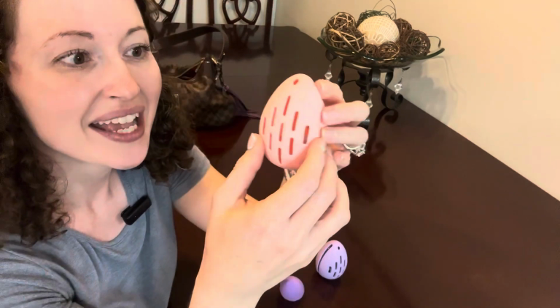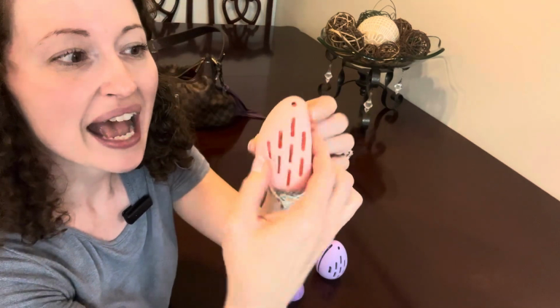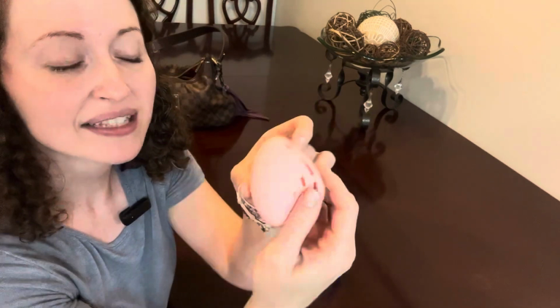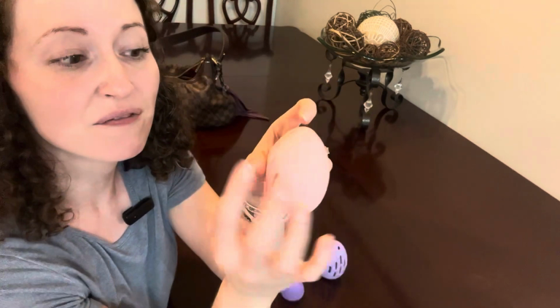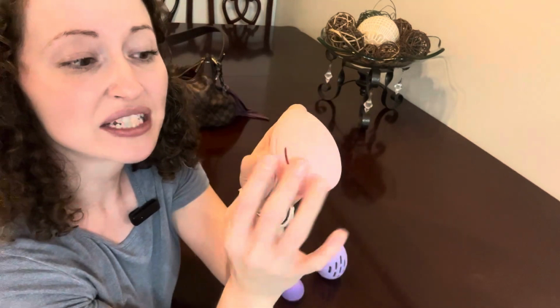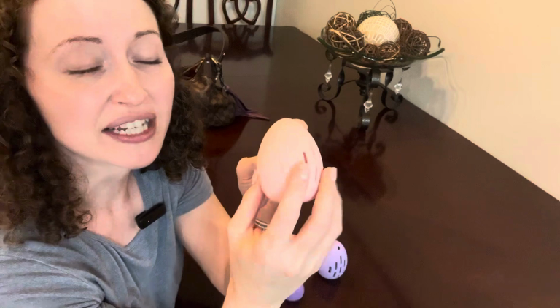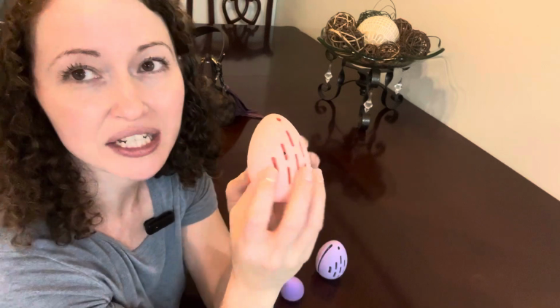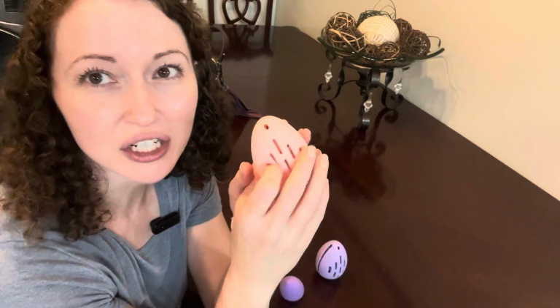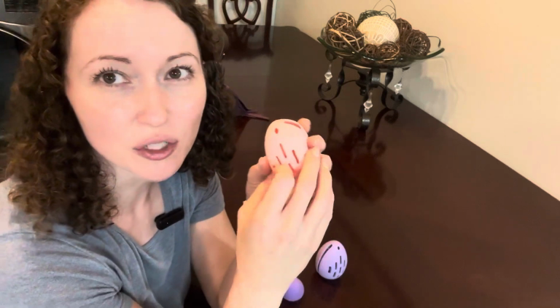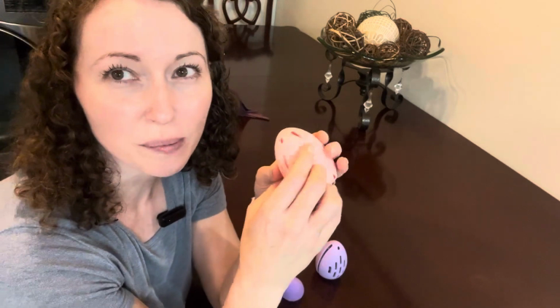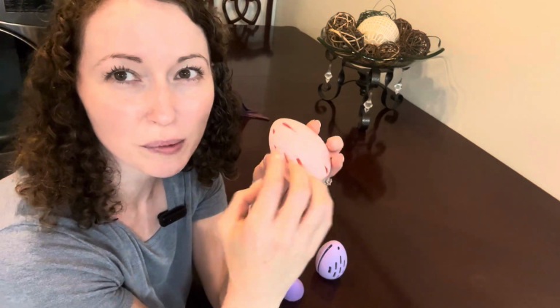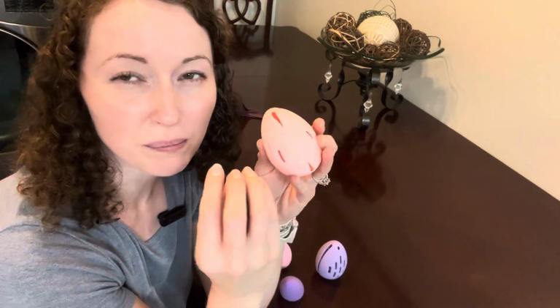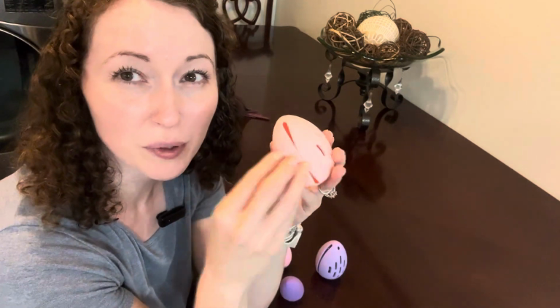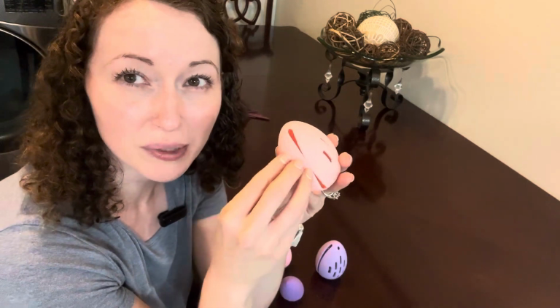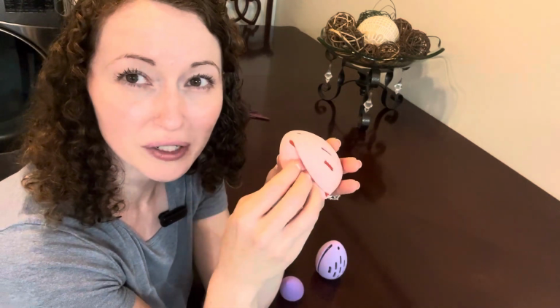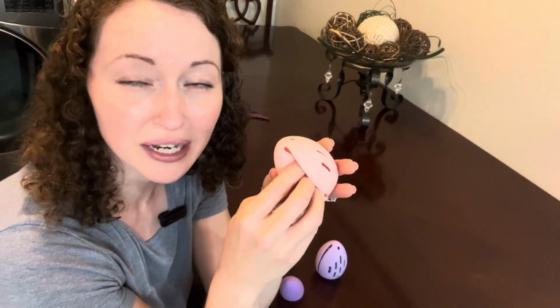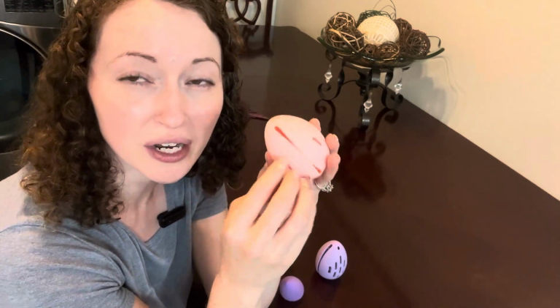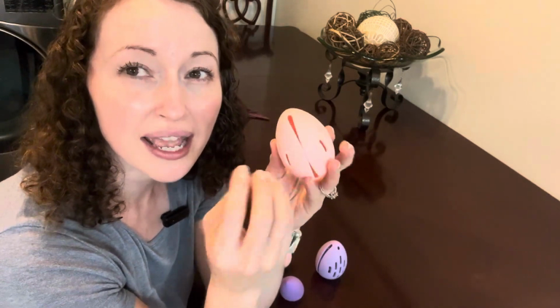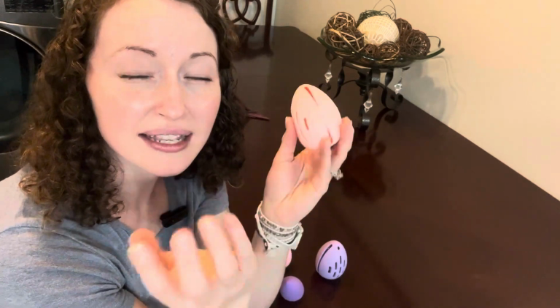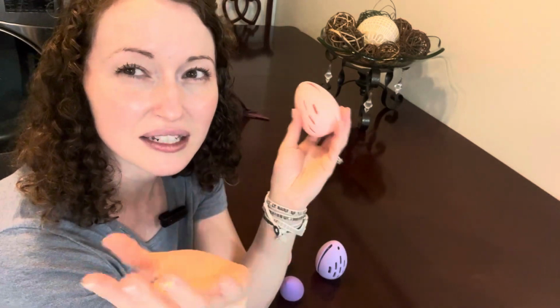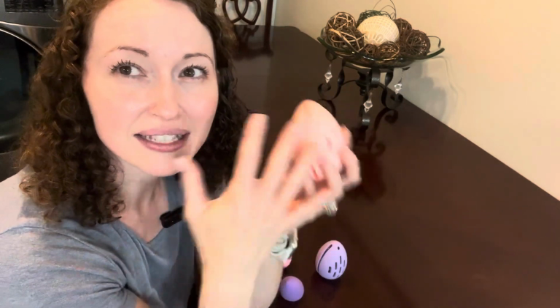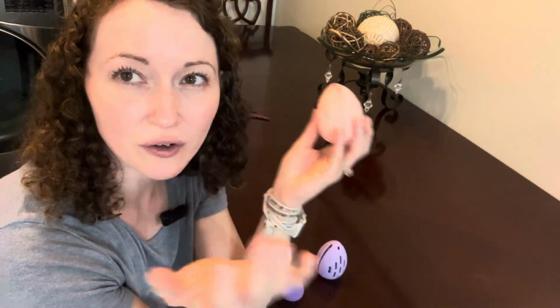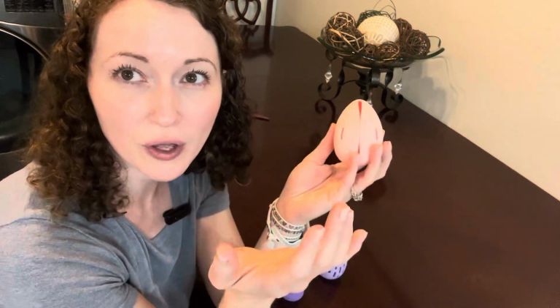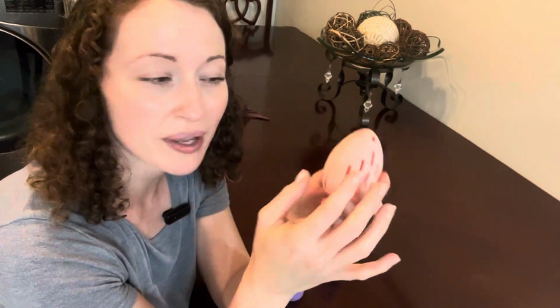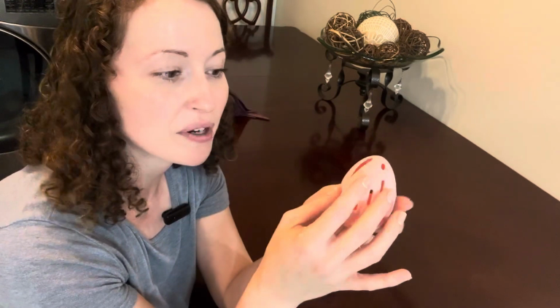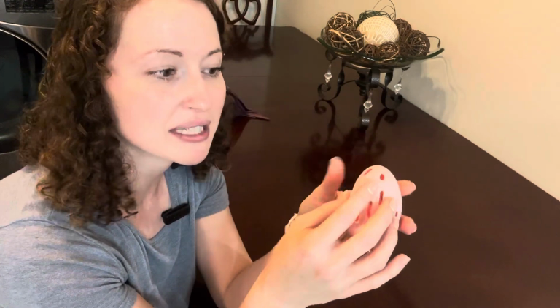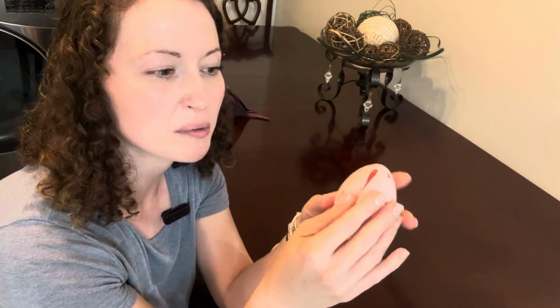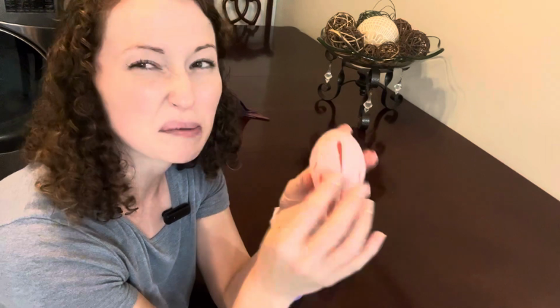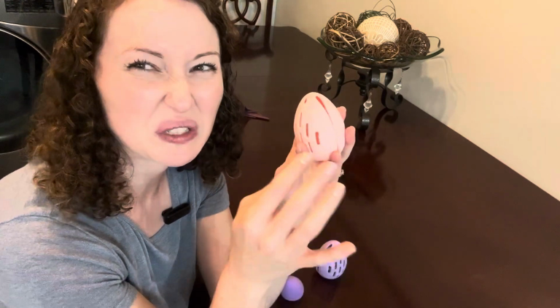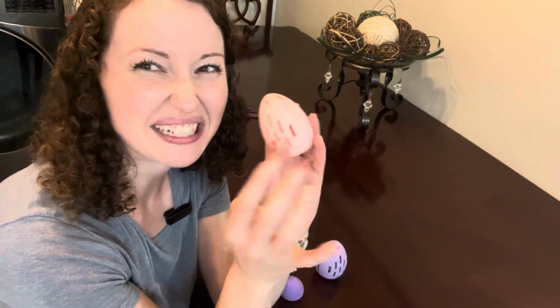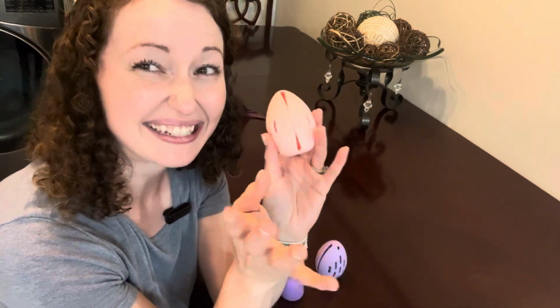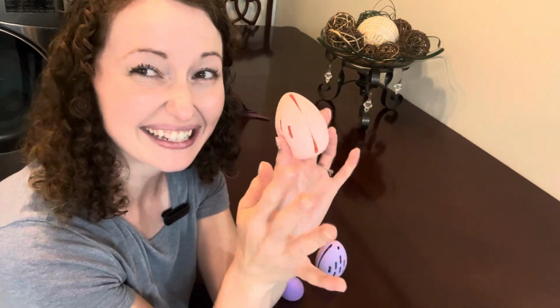It has ventilation here, so when you put your Beauty Blender in there, it gets nice airflow and prevents it from getting mildewy and yucky.